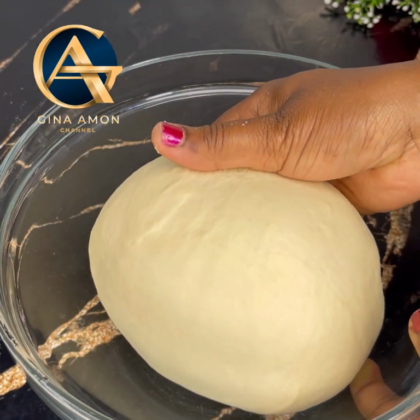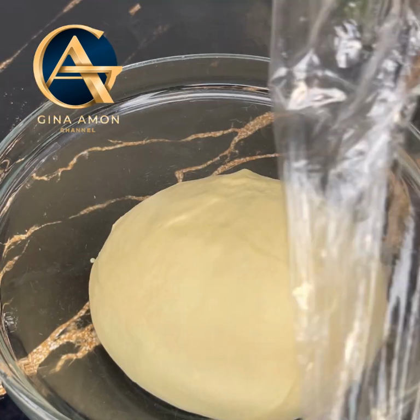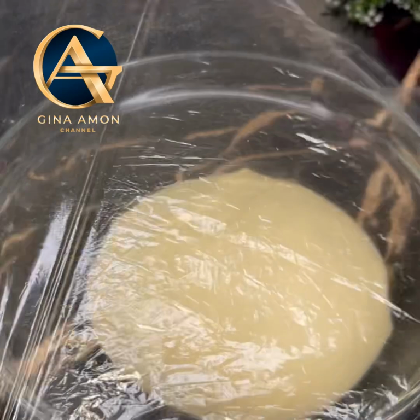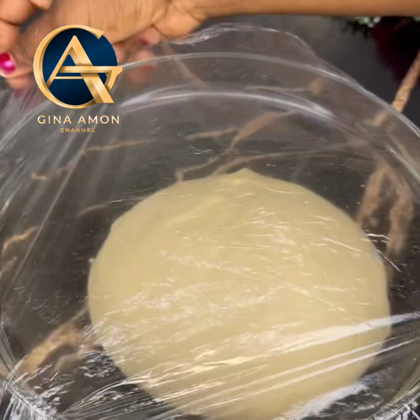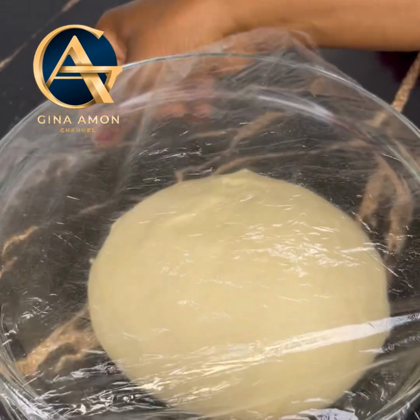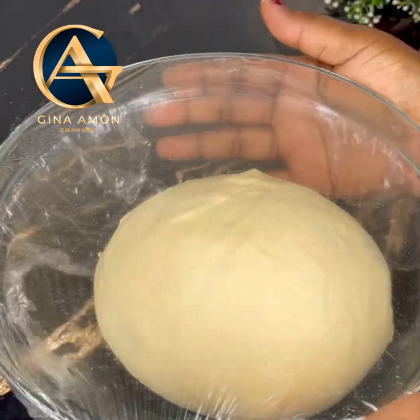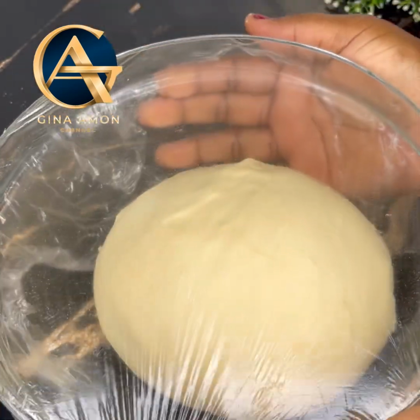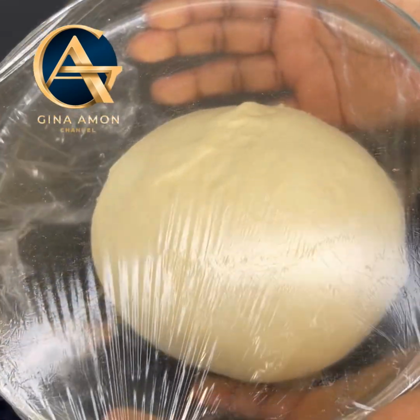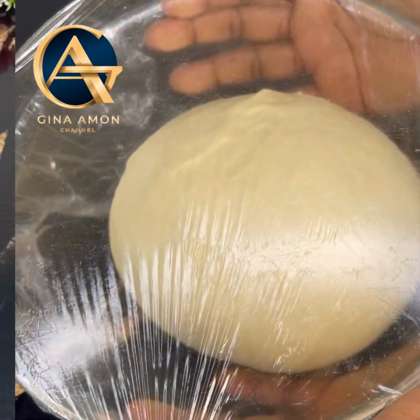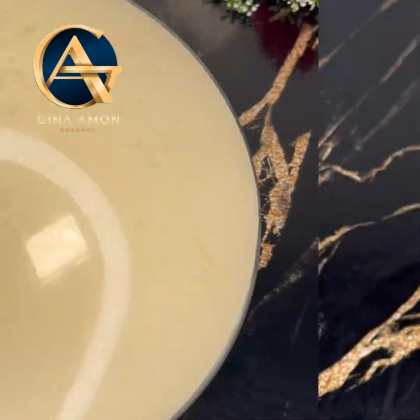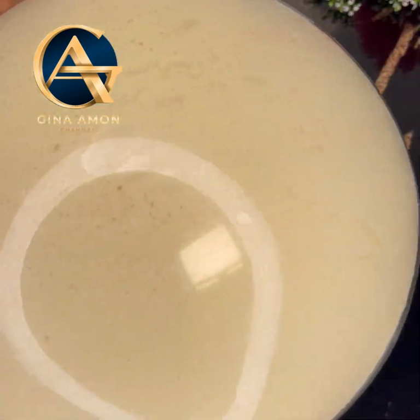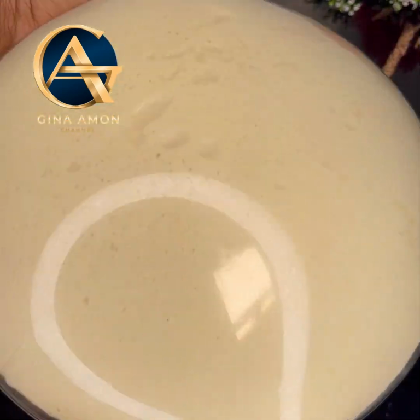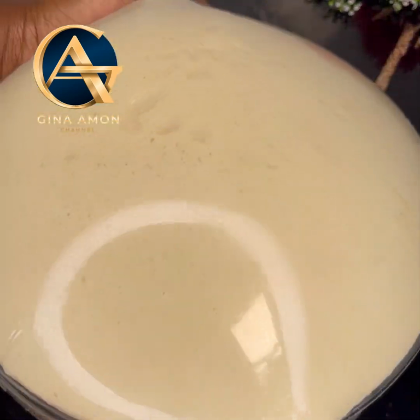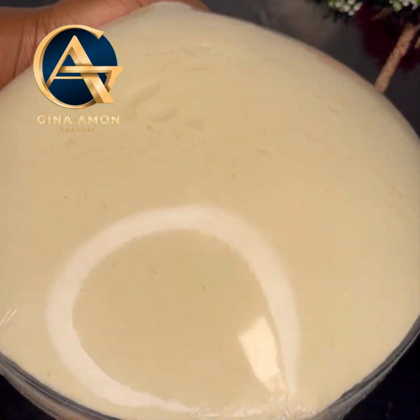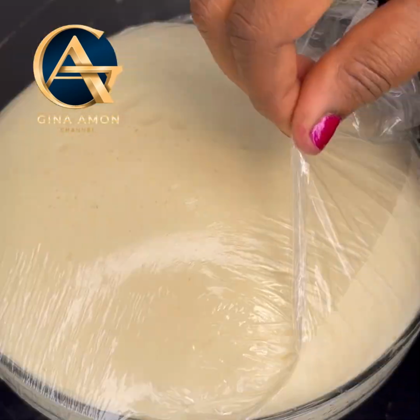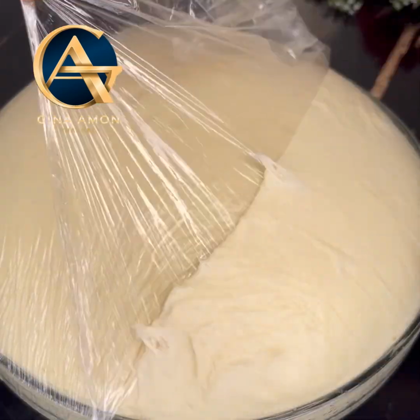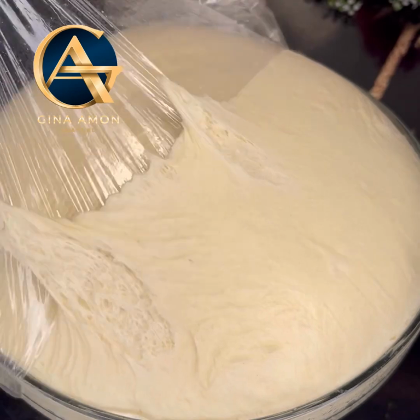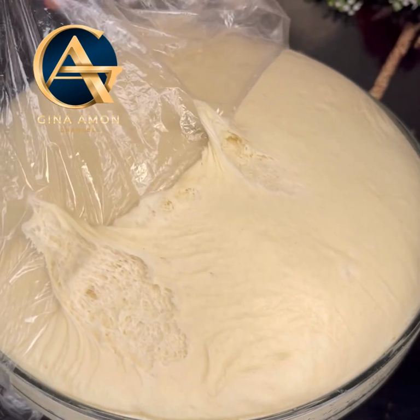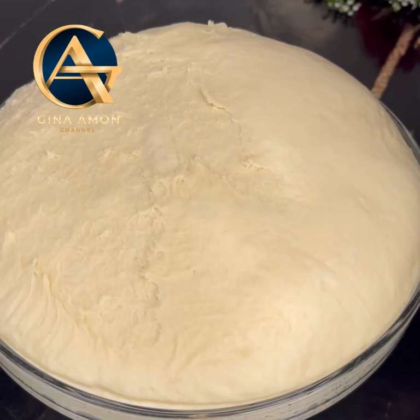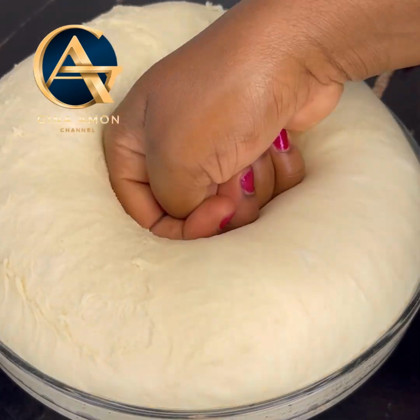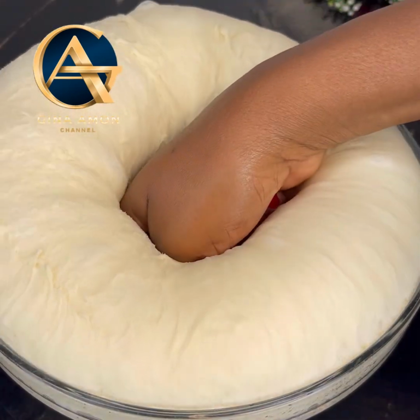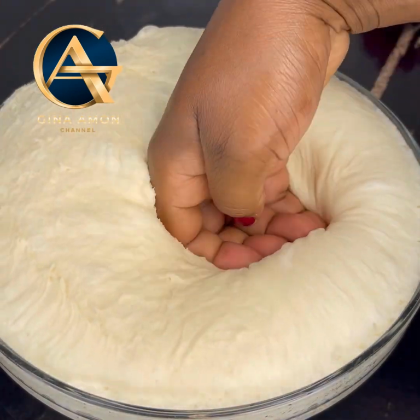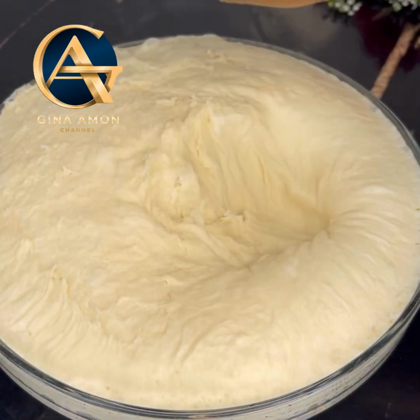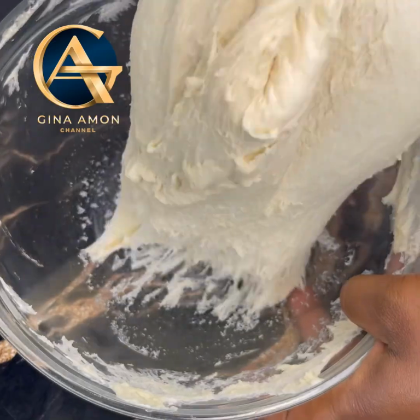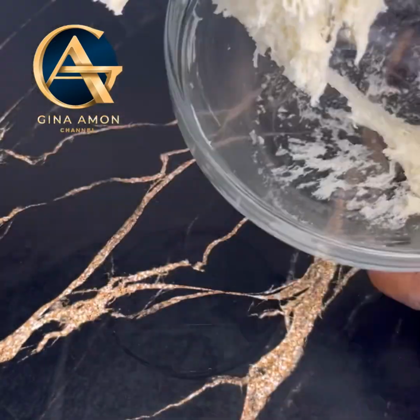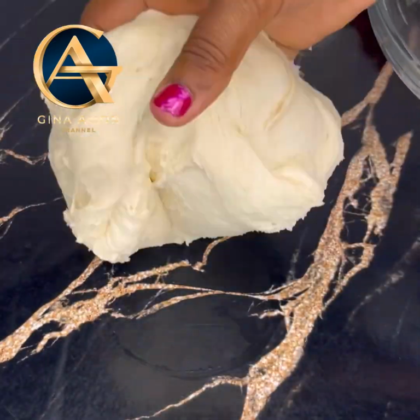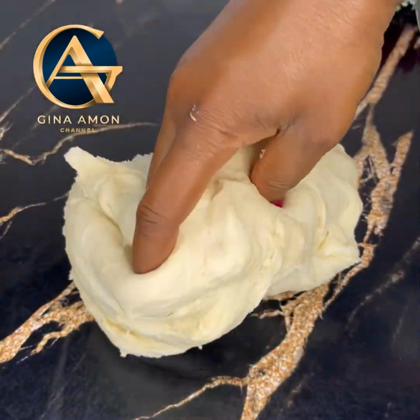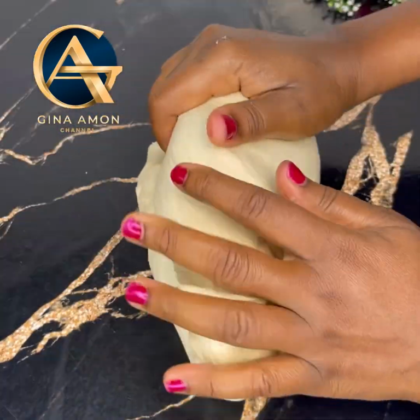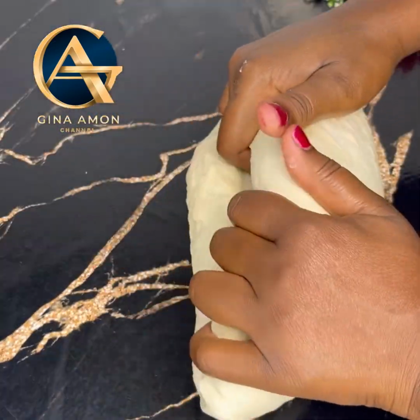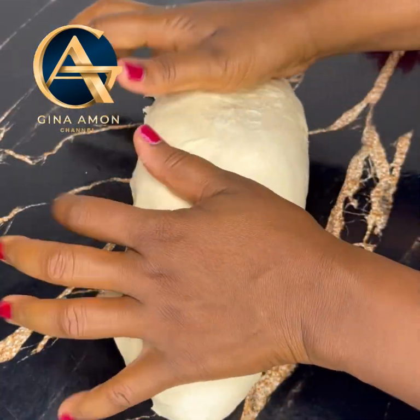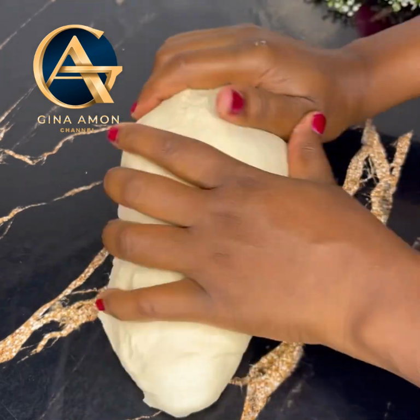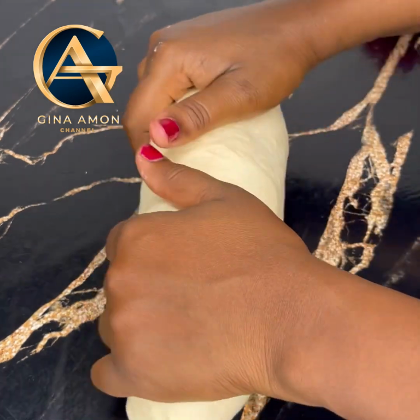When done, smooth the surface, transfer it into a greased bowl, cover it with a clean film, and let it sit until it has doubled in size. Mine took about one hour.